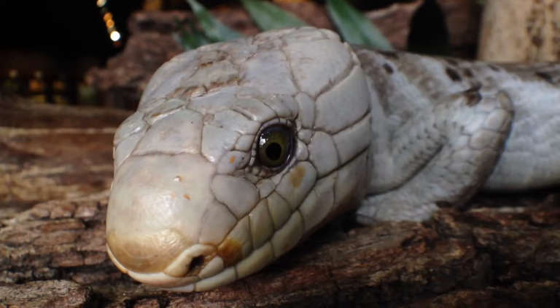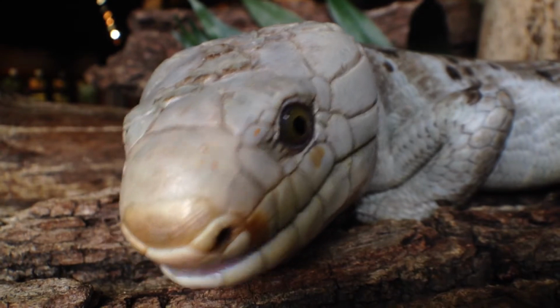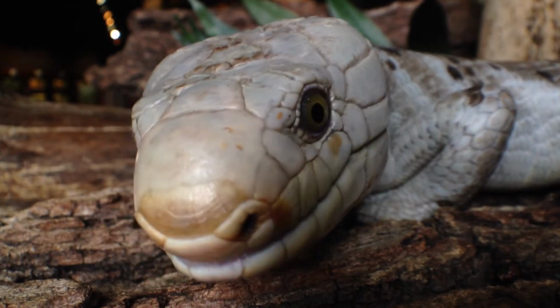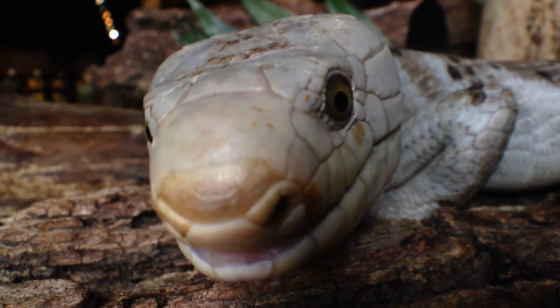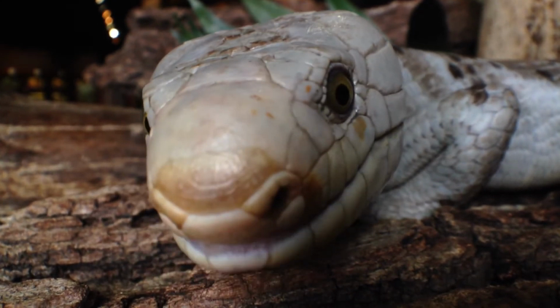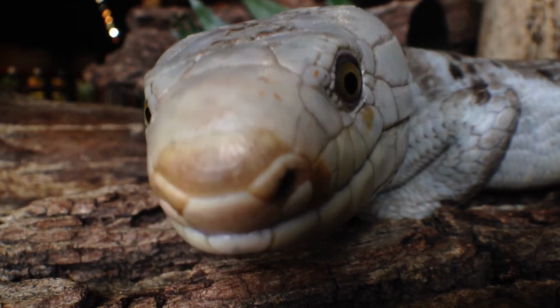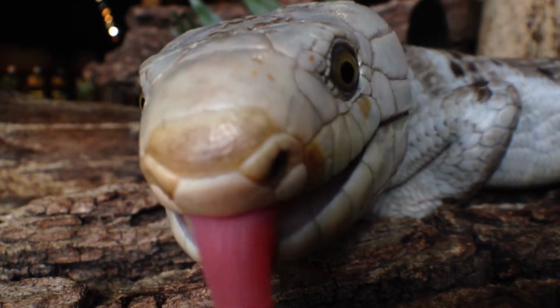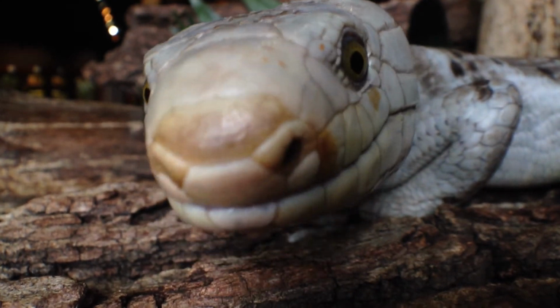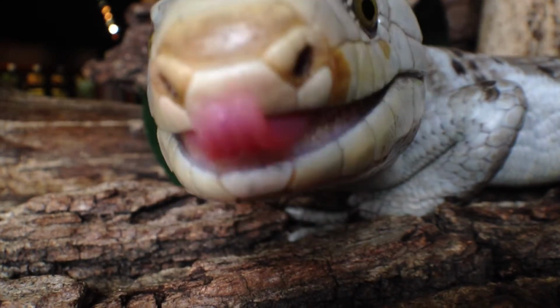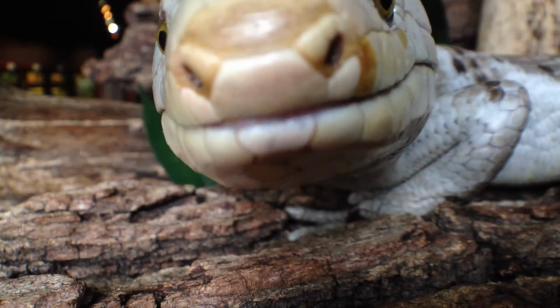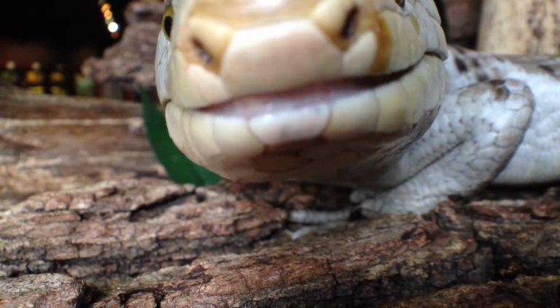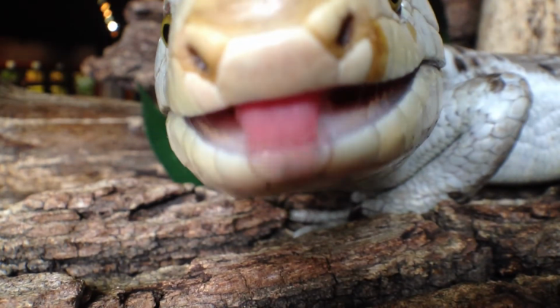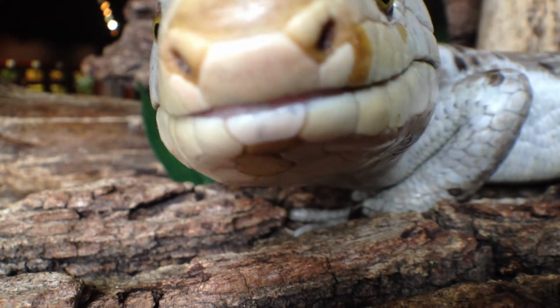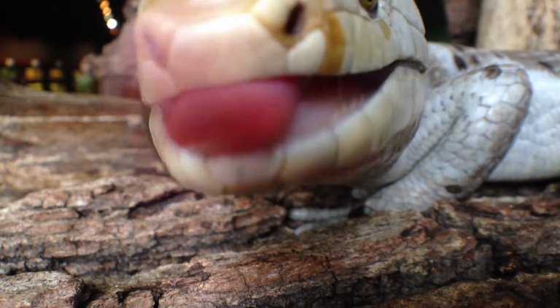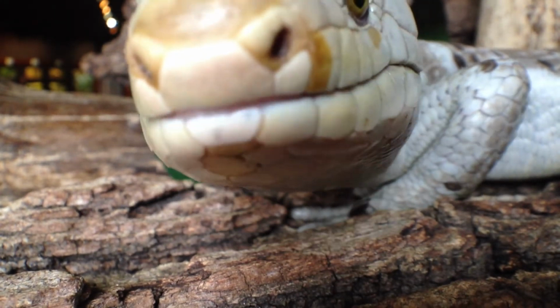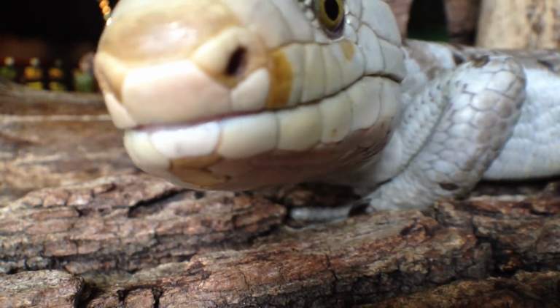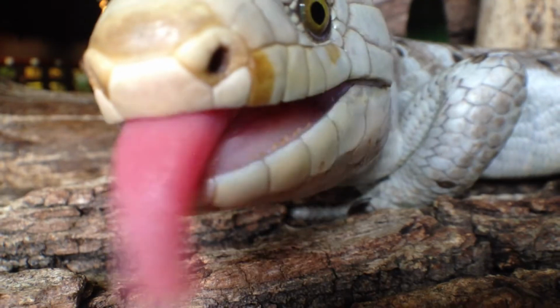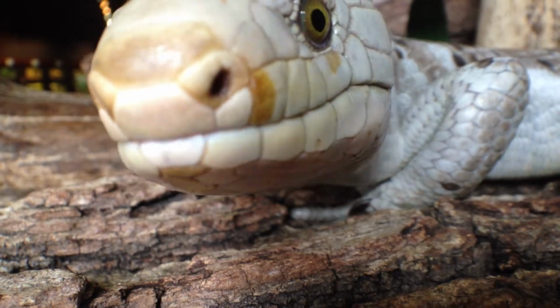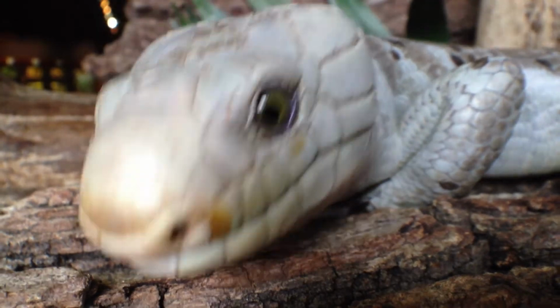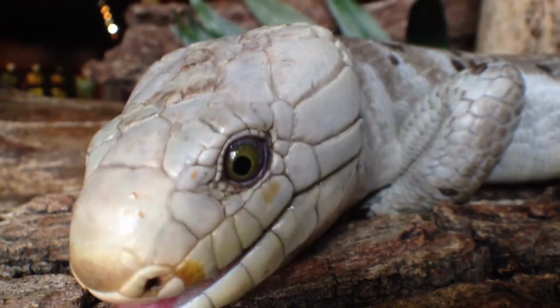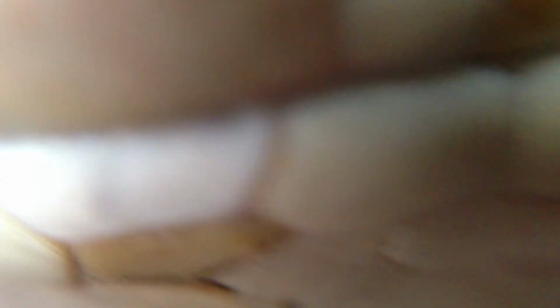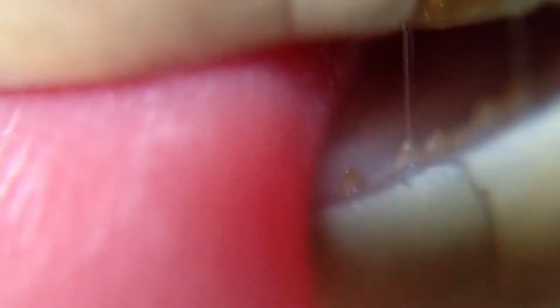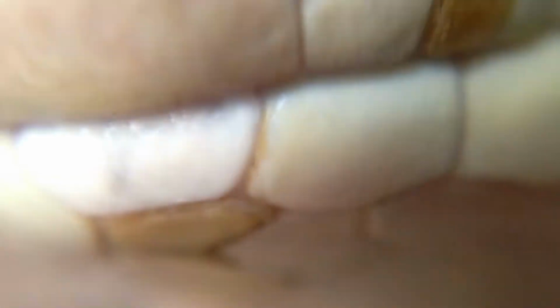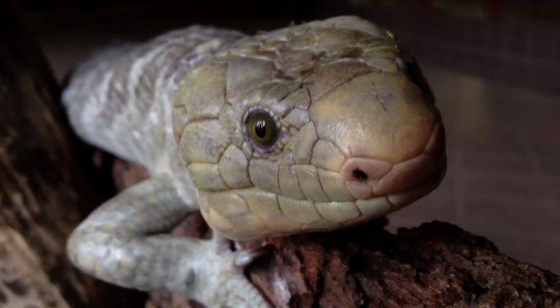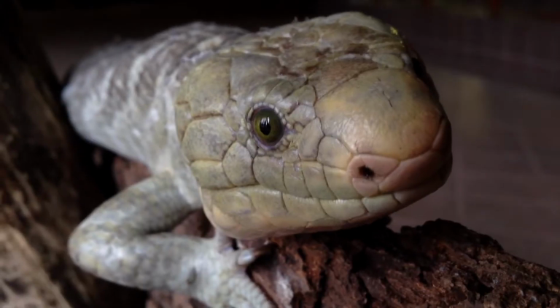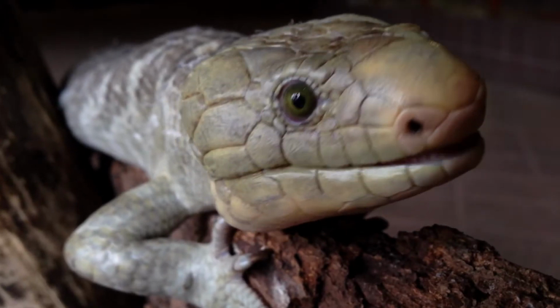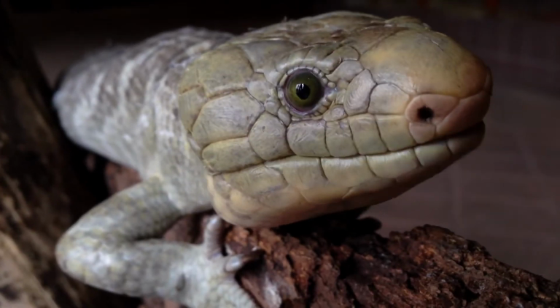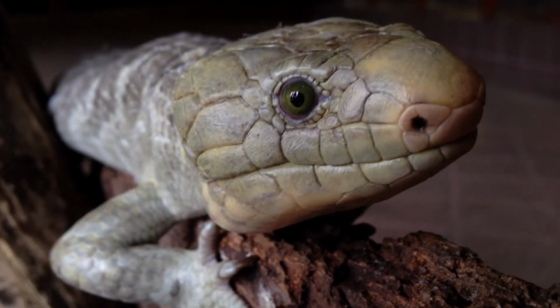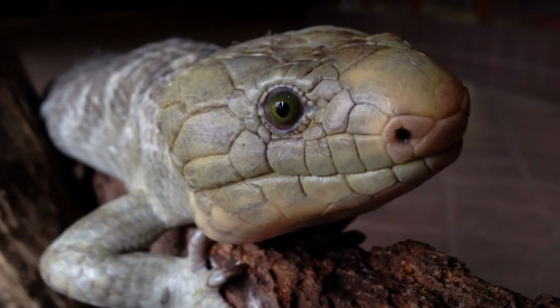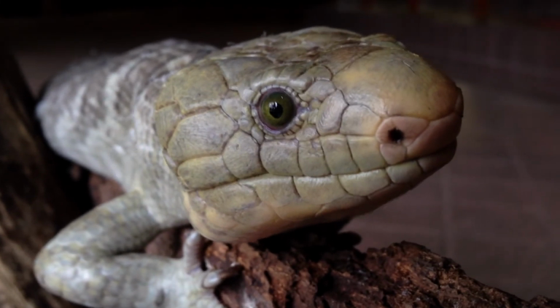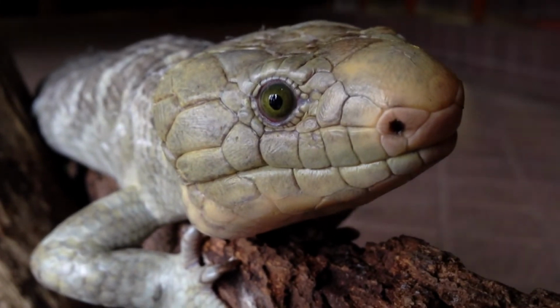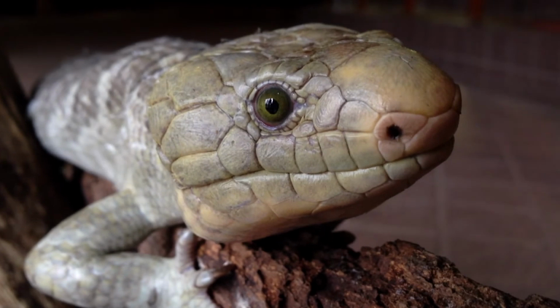You may have noticed the skink sticking out its tongue a lot — please don't take any offense to this. It's actually using its tongue kind of like how we use our nose. It tastes the air for food and even for danger.